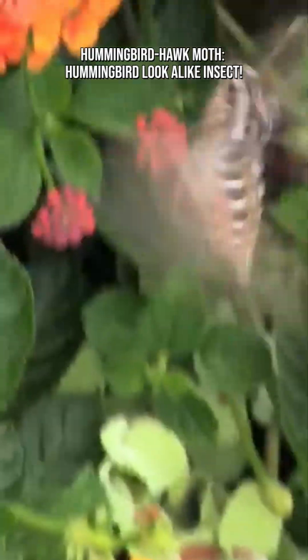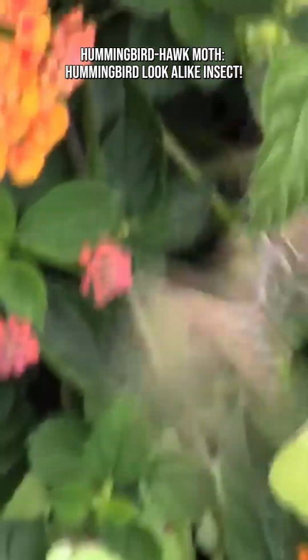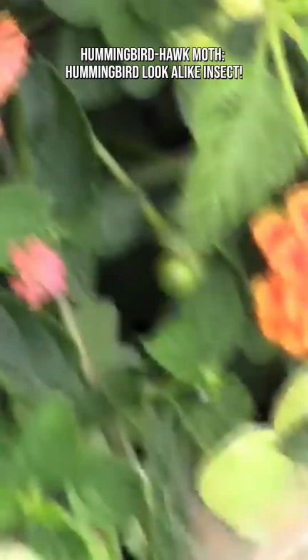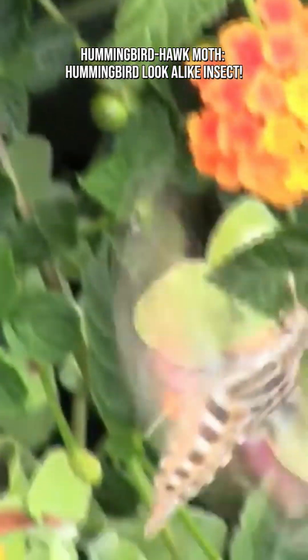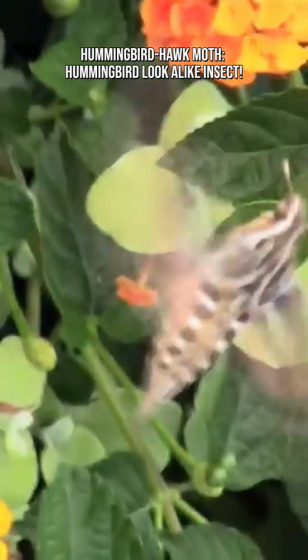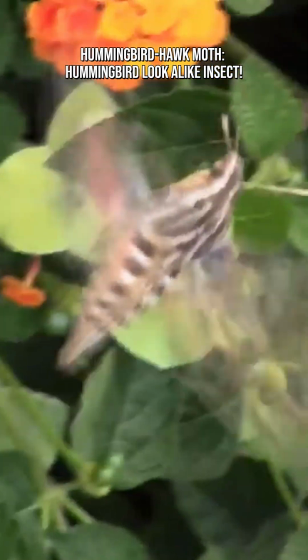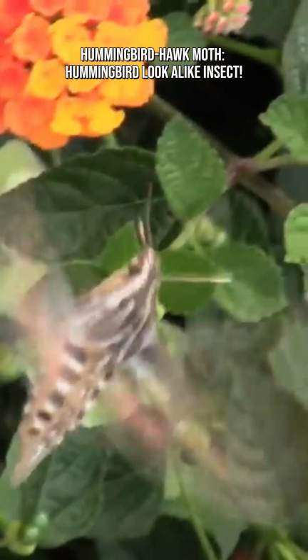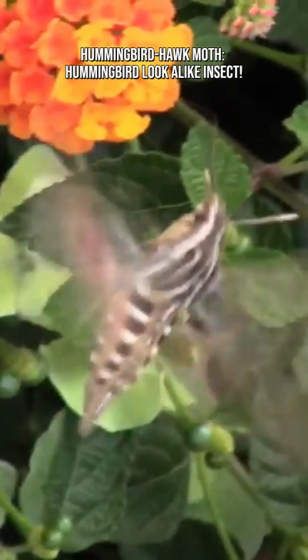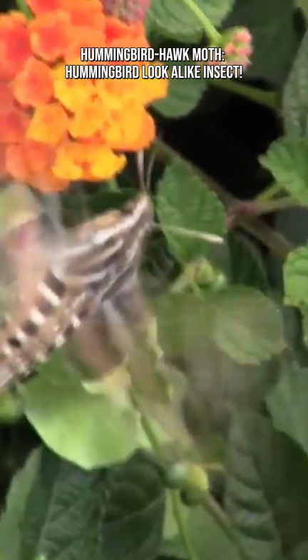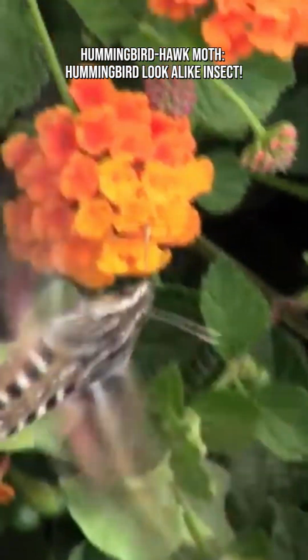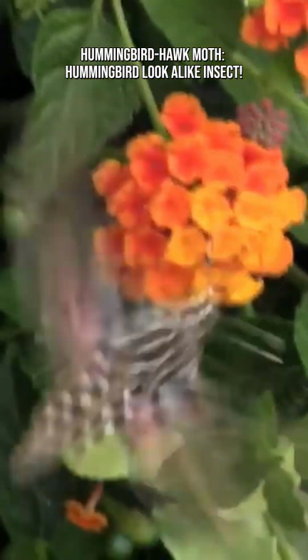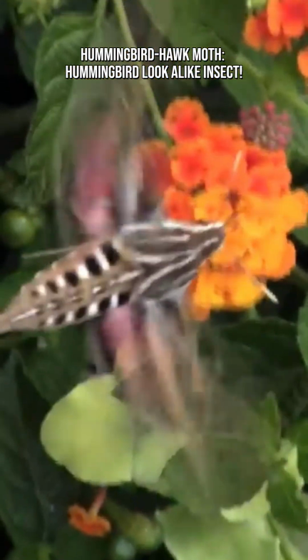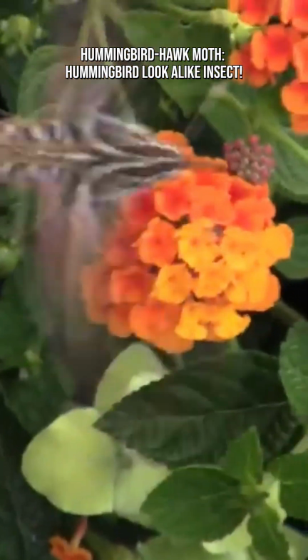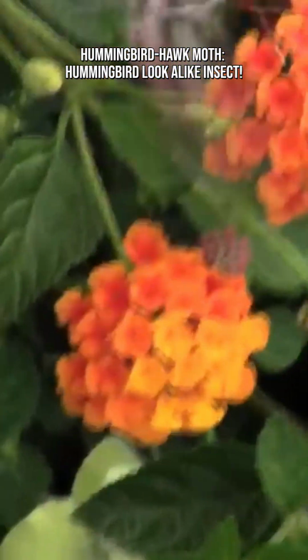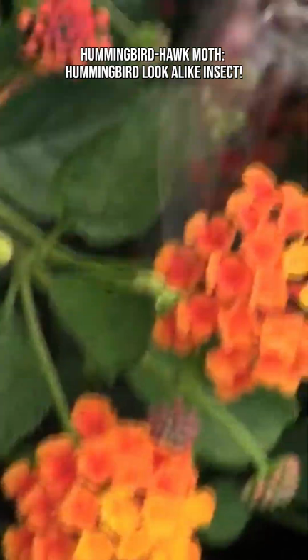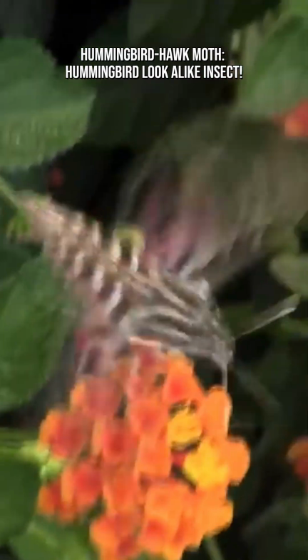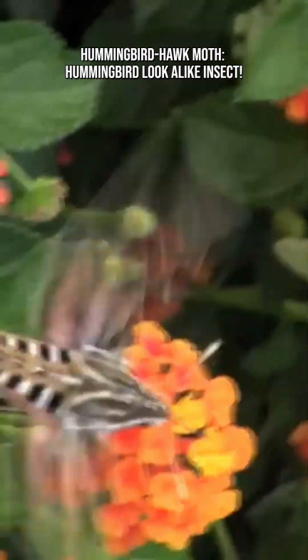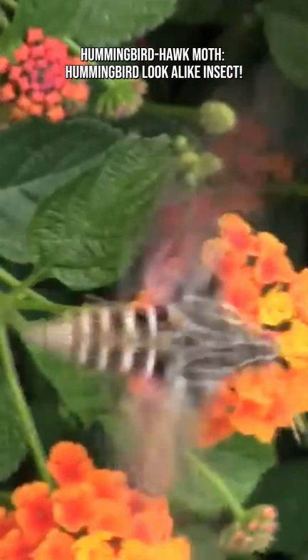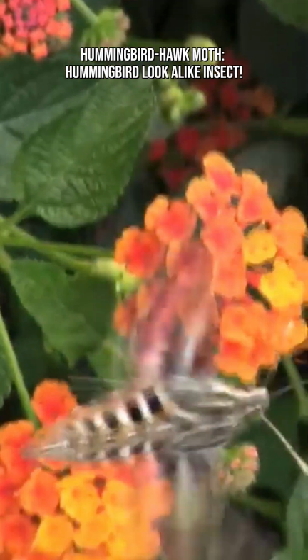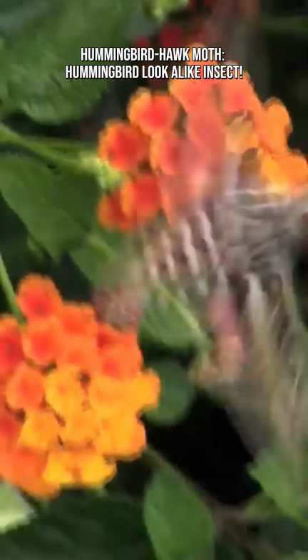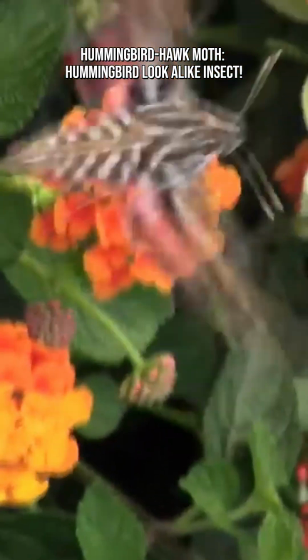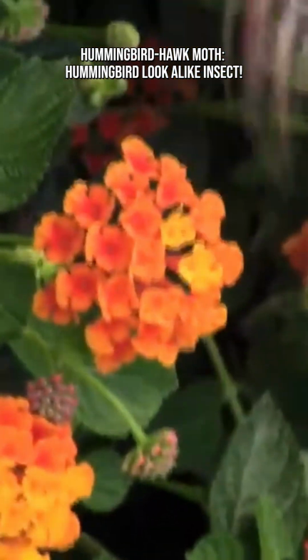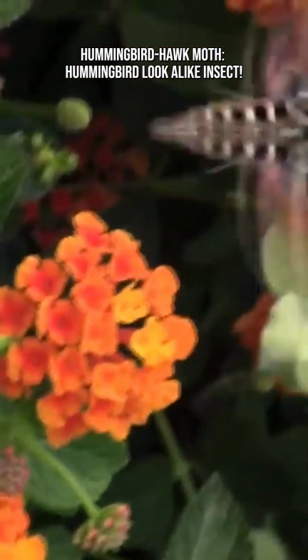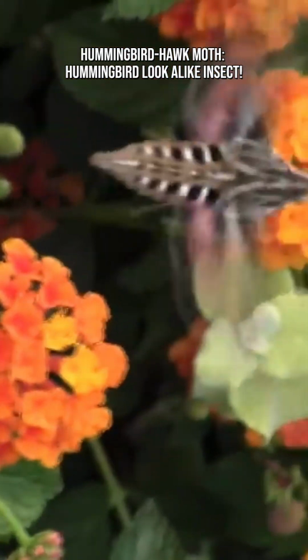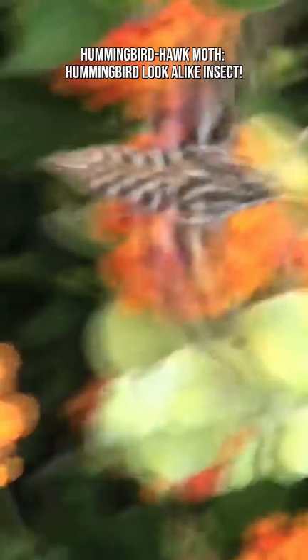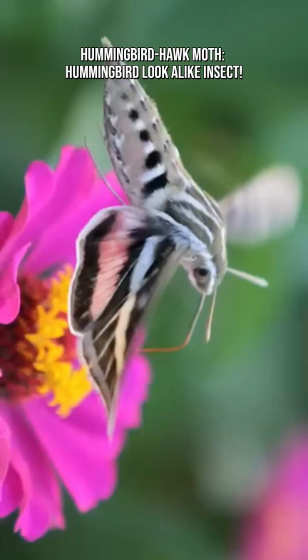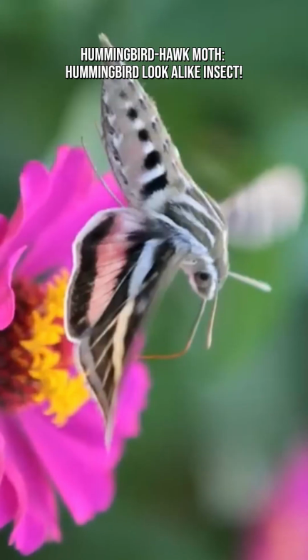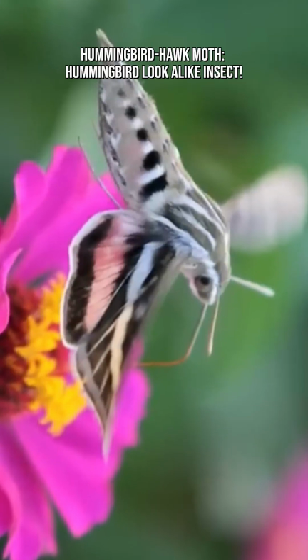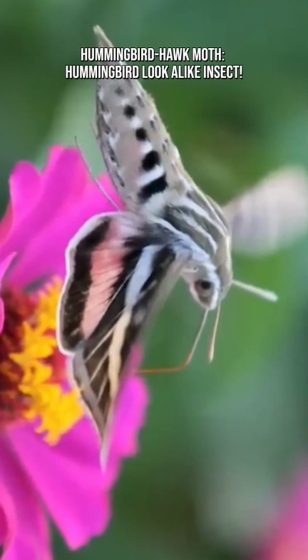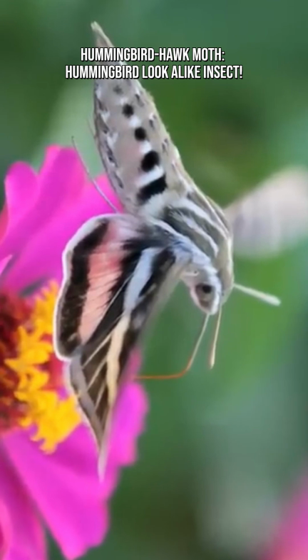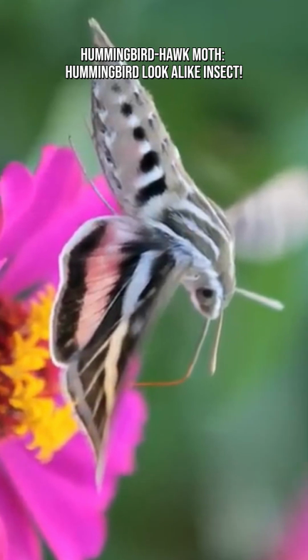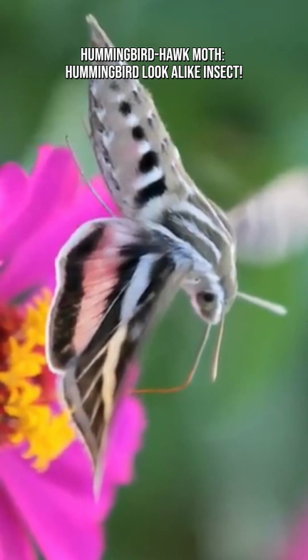It hovers like a helicopter, using extremely fast, powerful wing beats — around 70 to 80 beats per second. It can hover perfectly still in front of flowers.